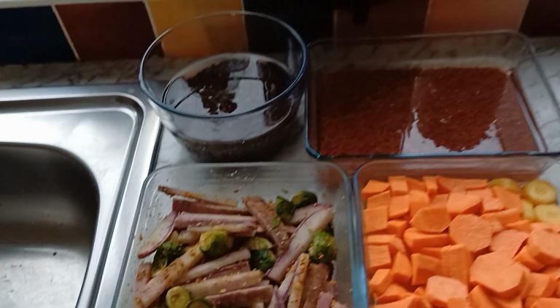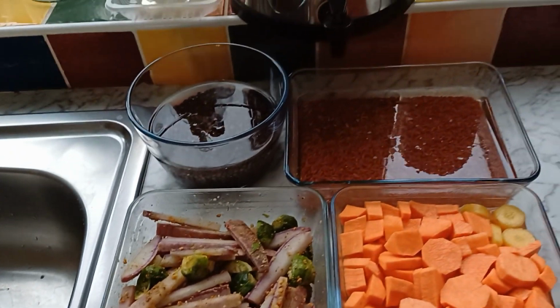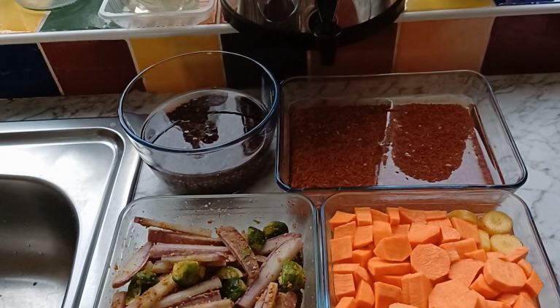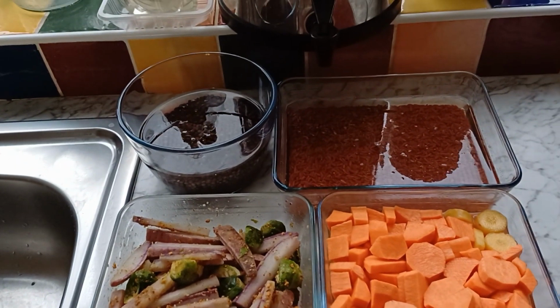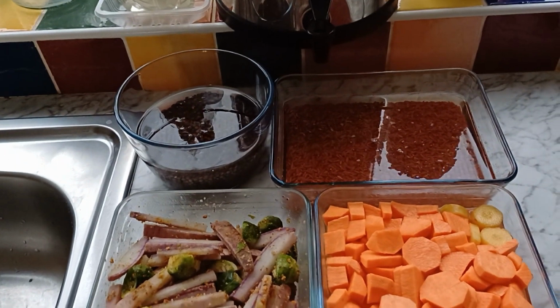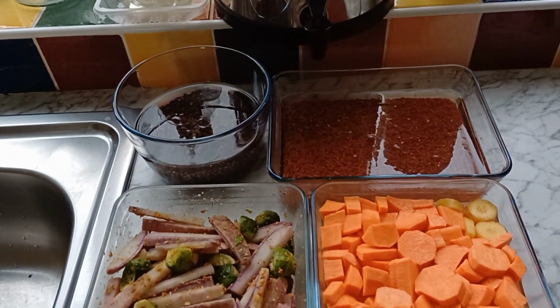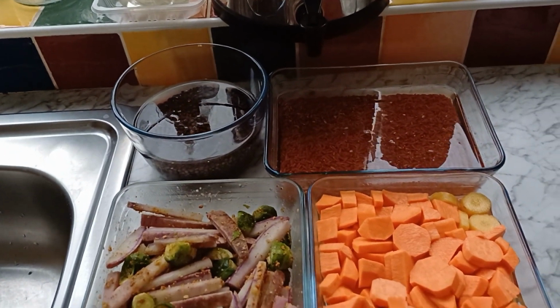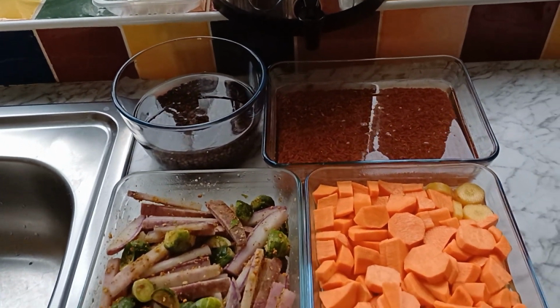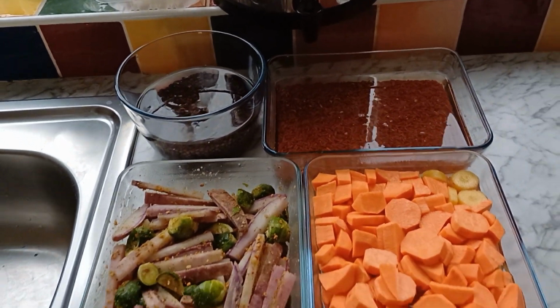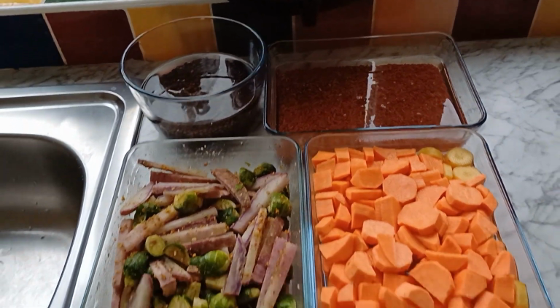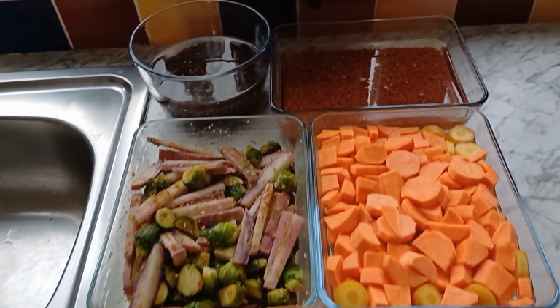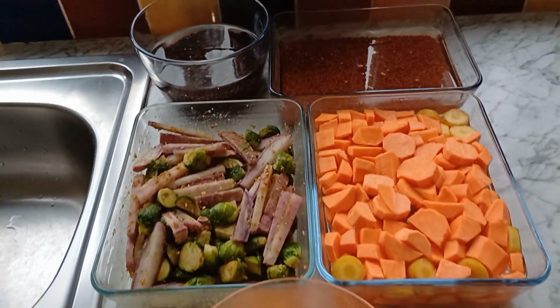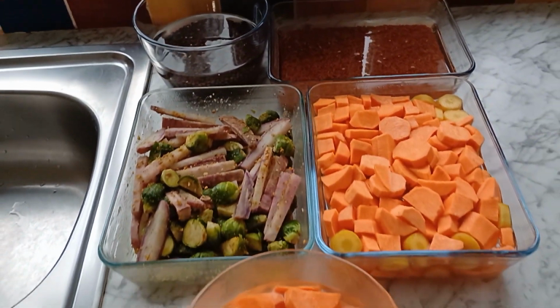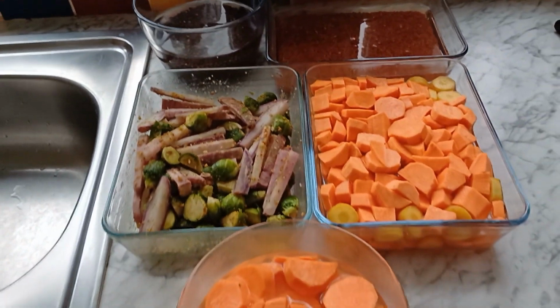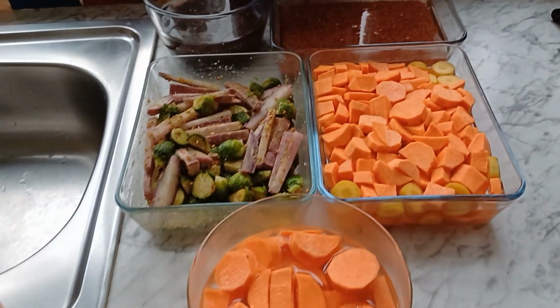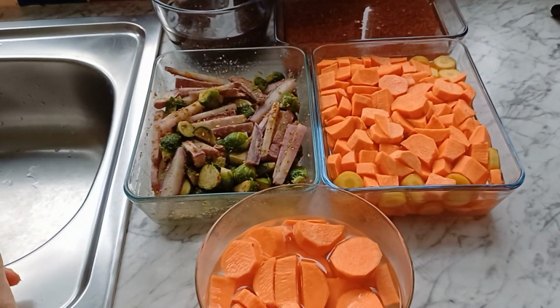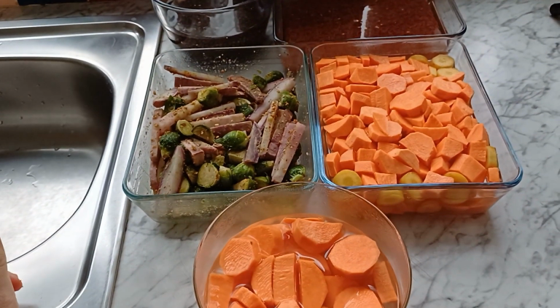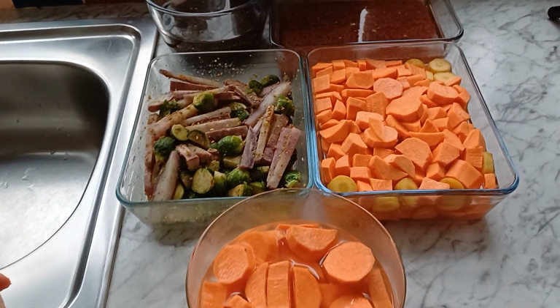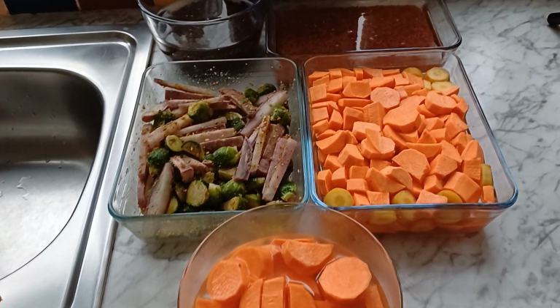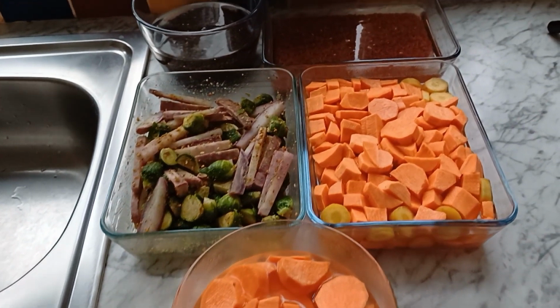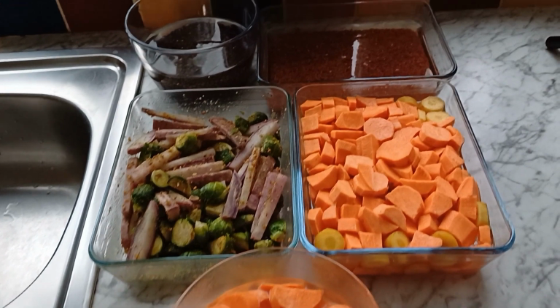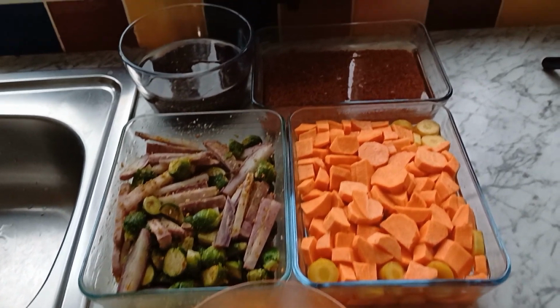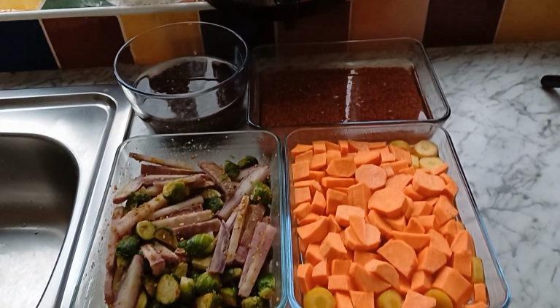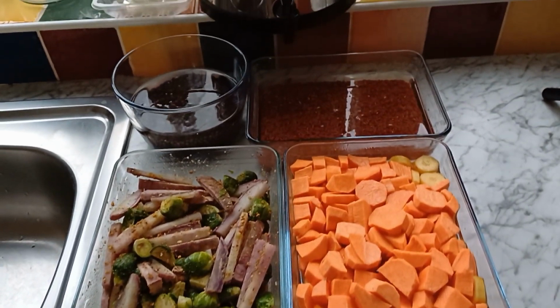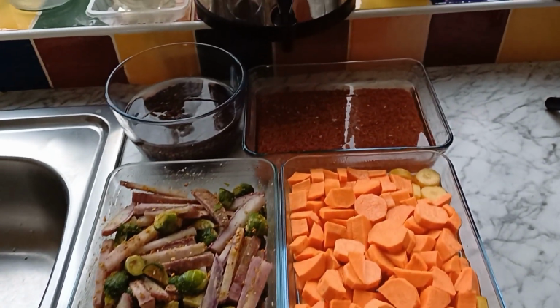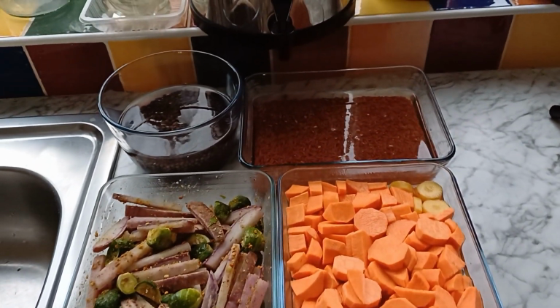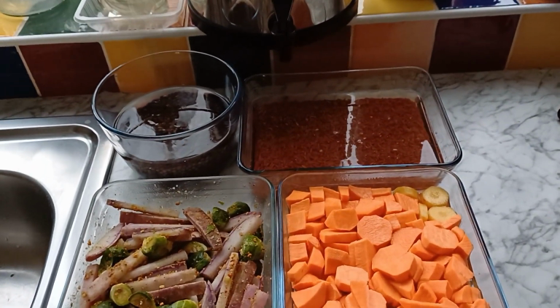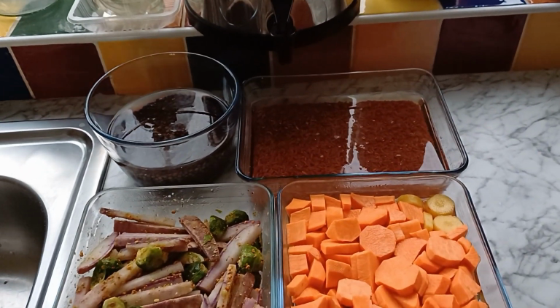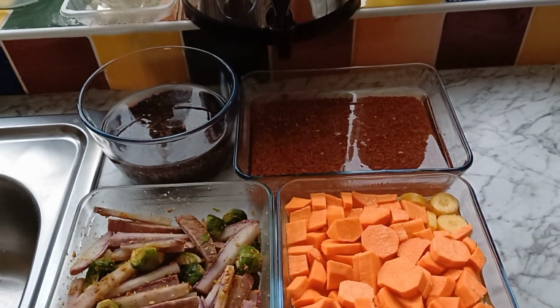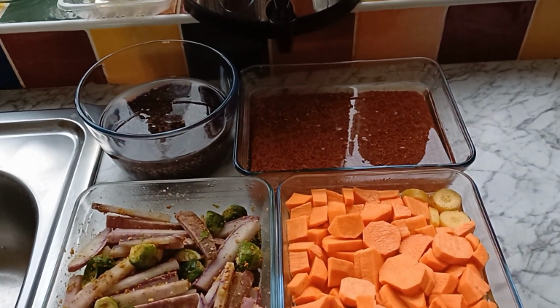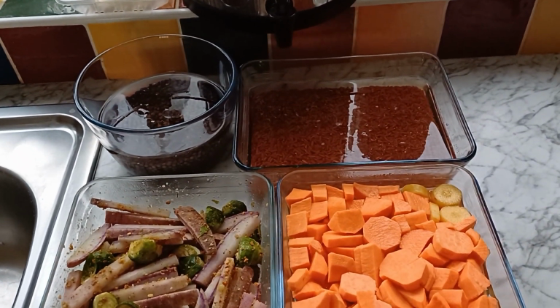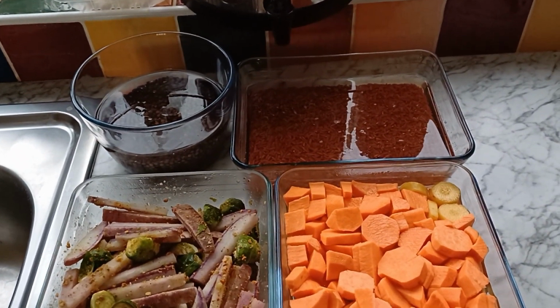Wow! This sounds awesome. I told you. So let's do some serious cooking.